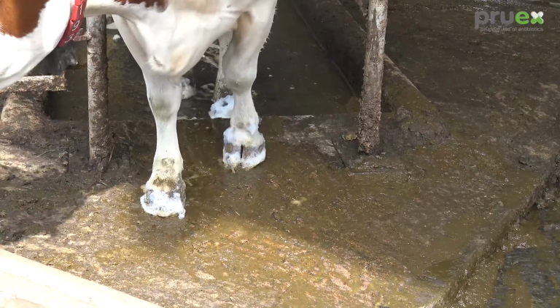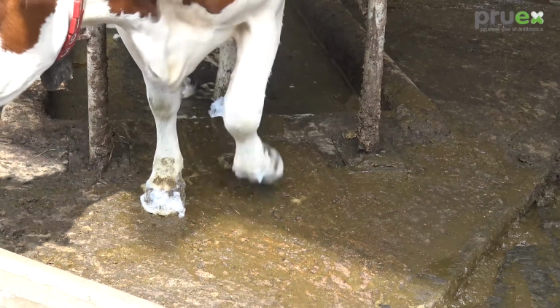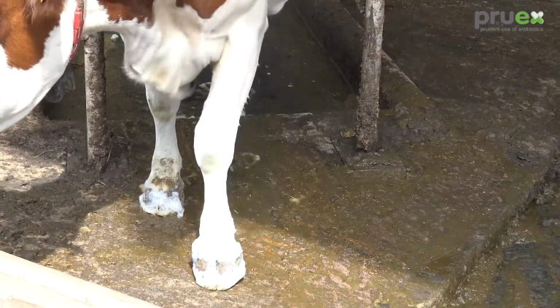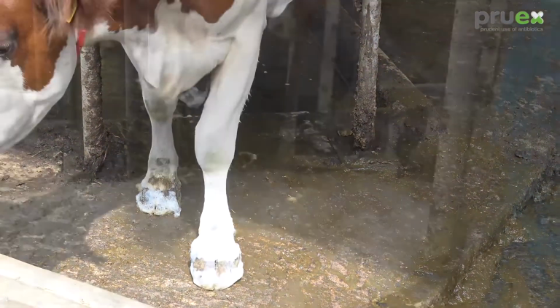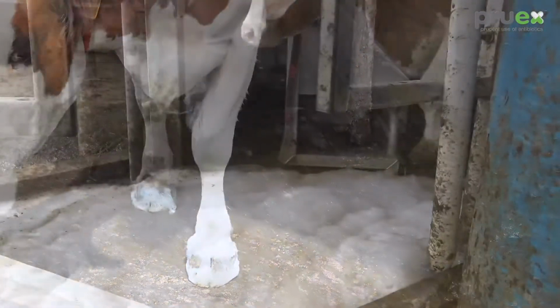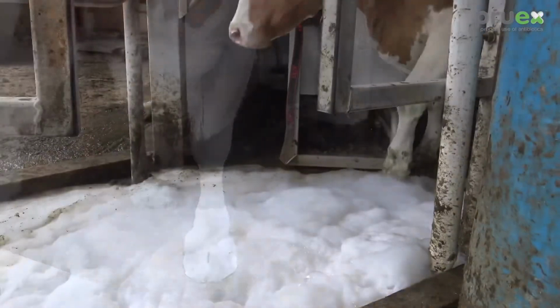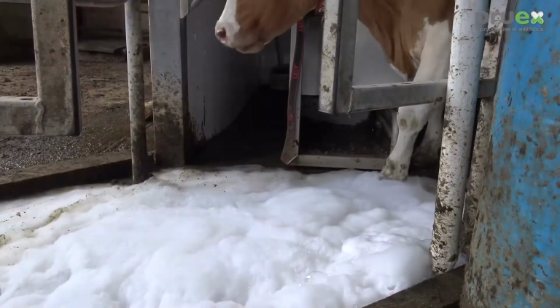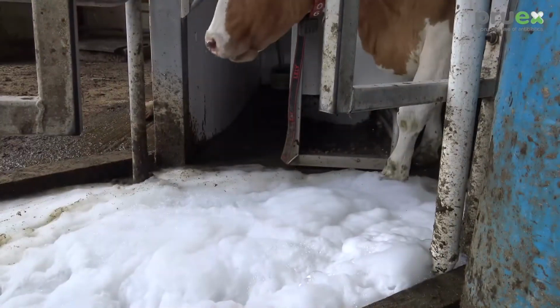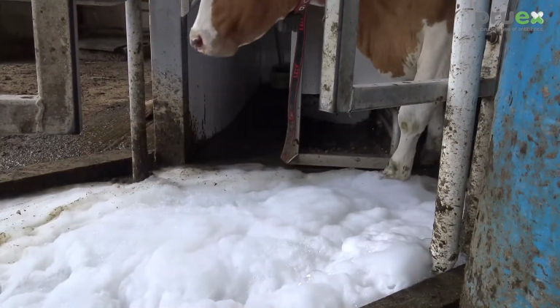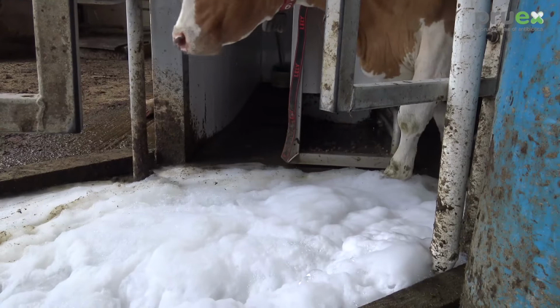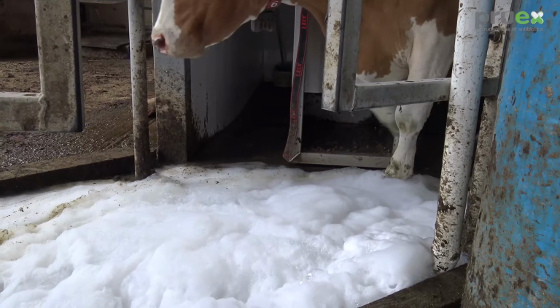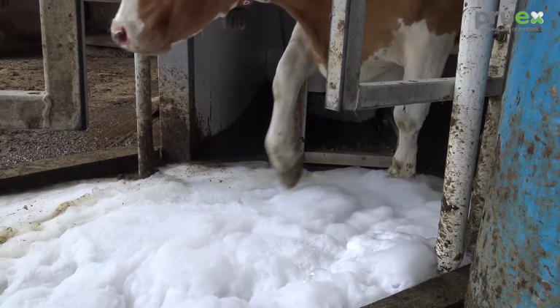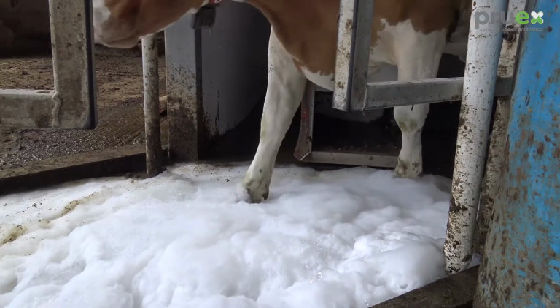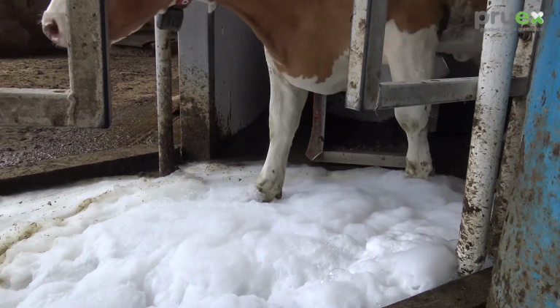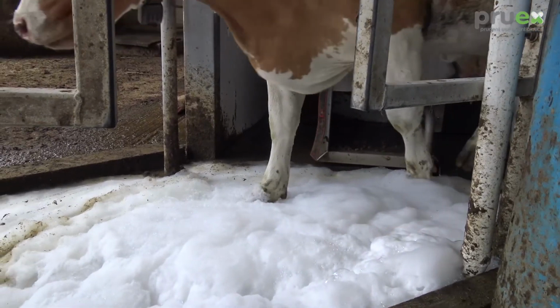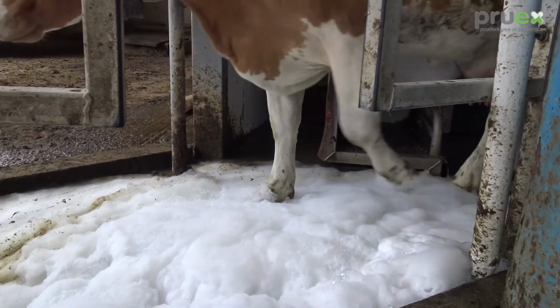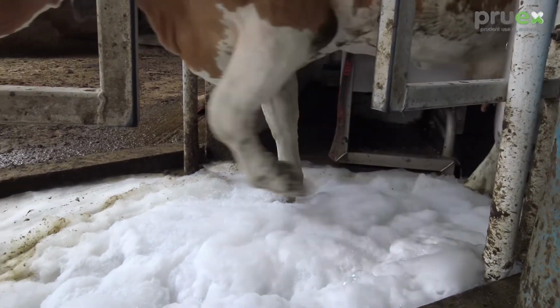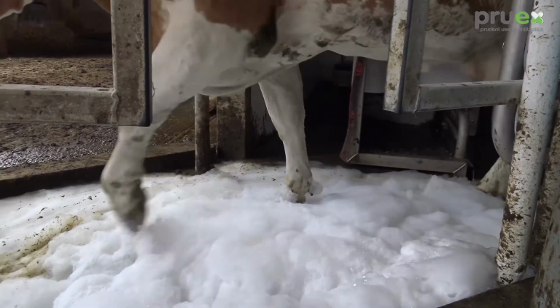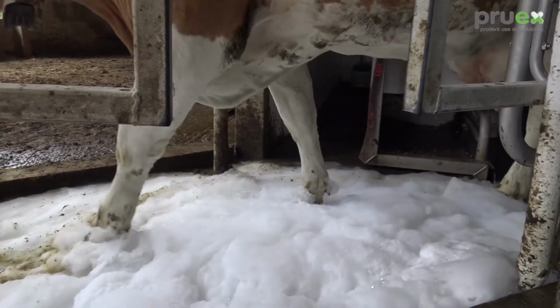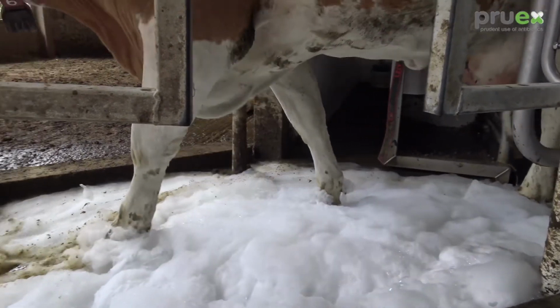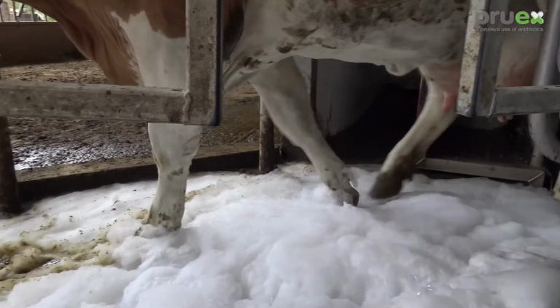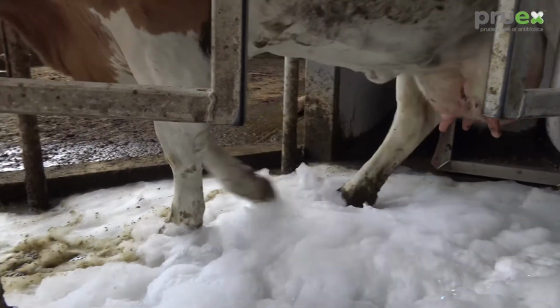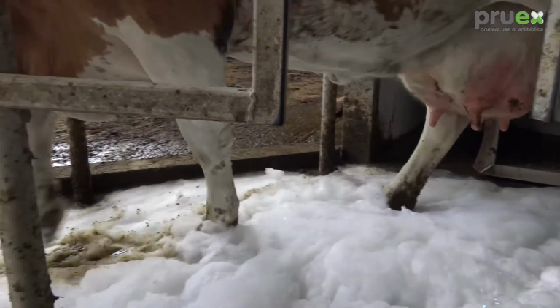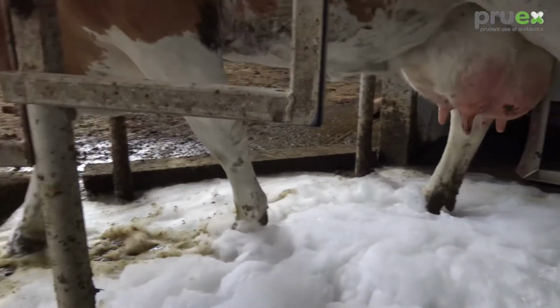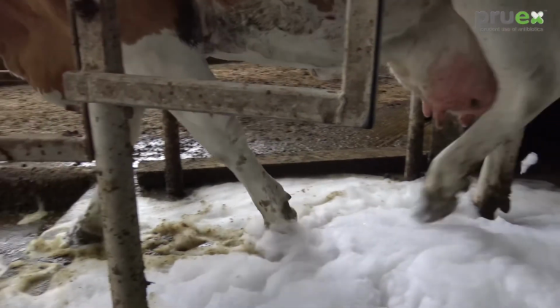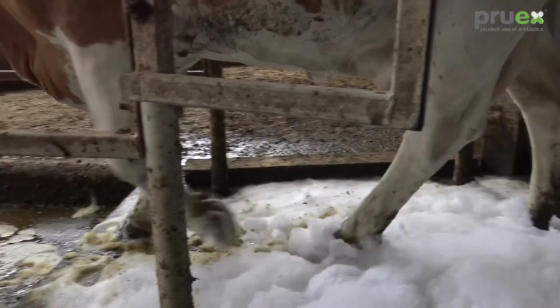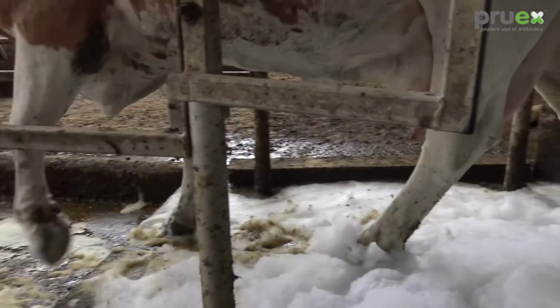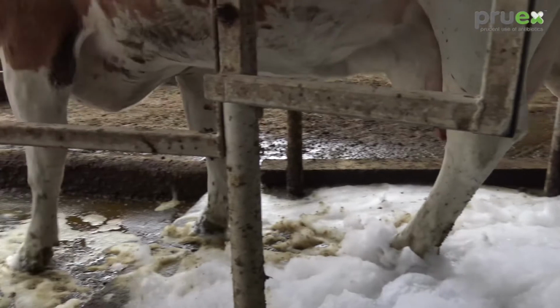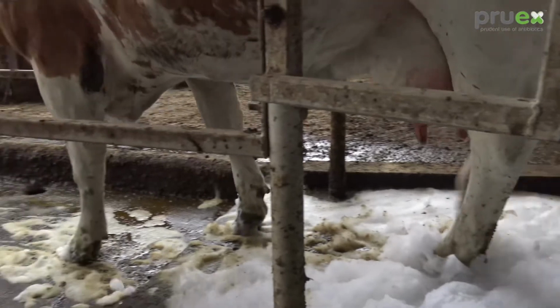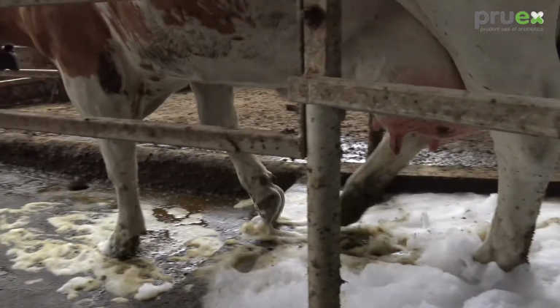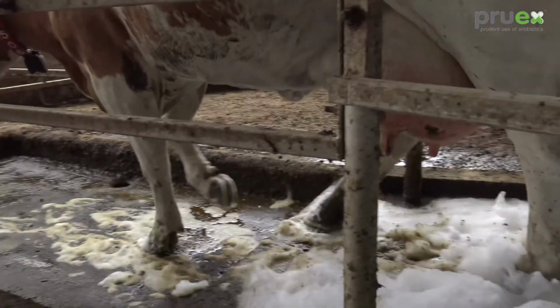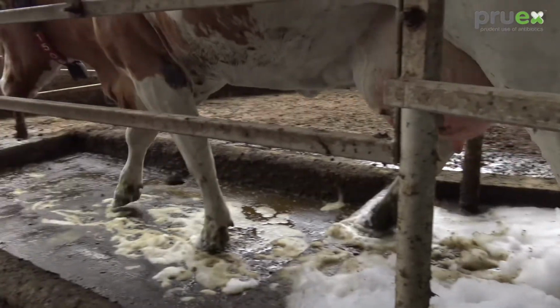The cows adapt very quickly — they know it's not going to sting their feet. They get used to it within the second time through; it was absolutely no issue at all.